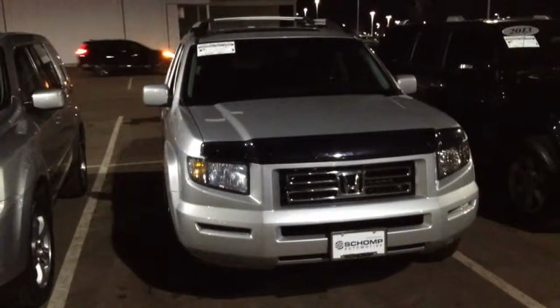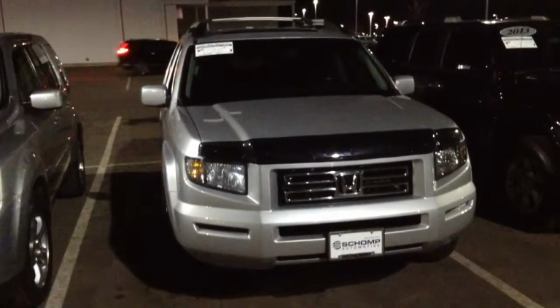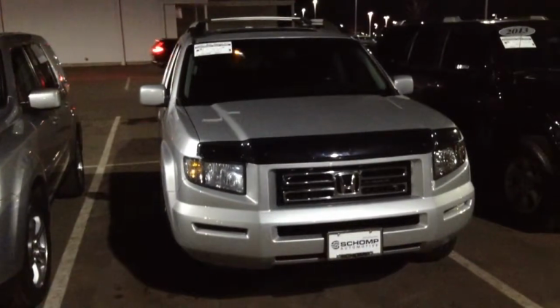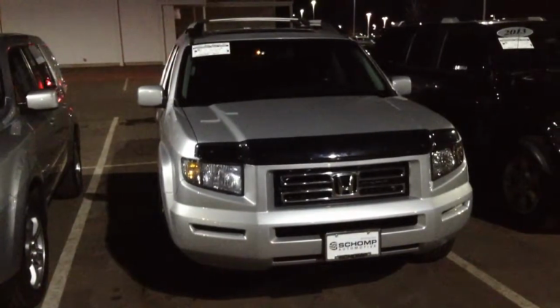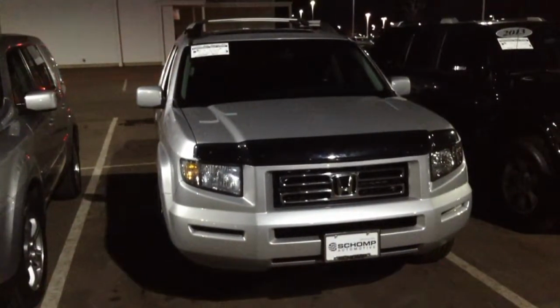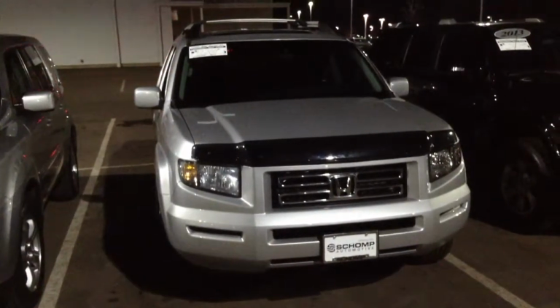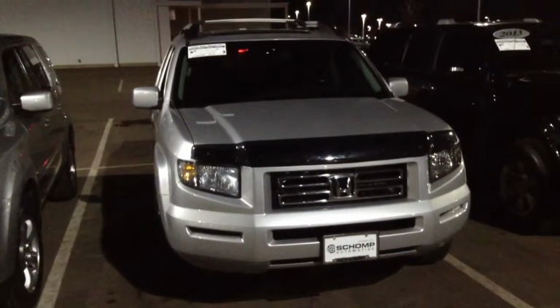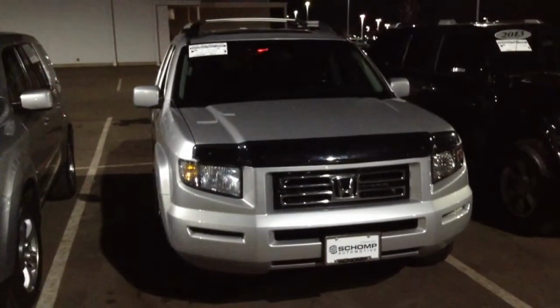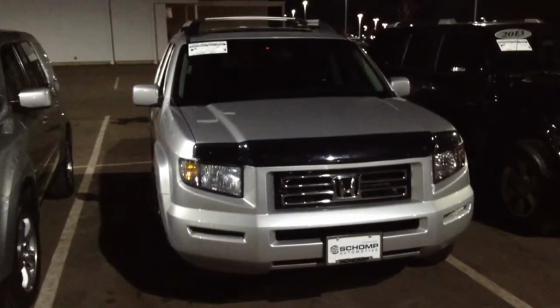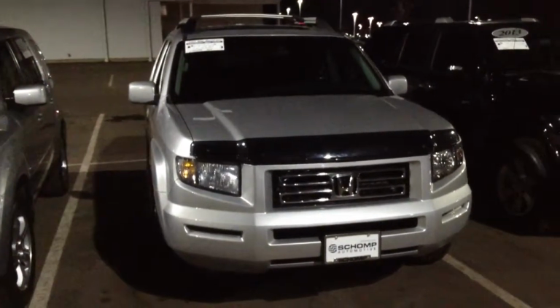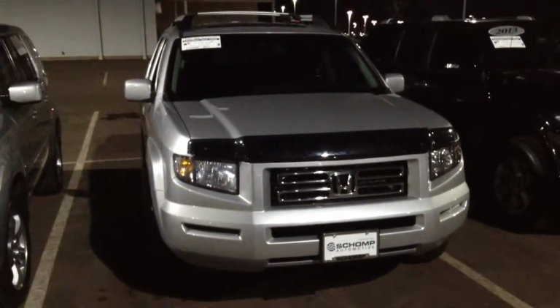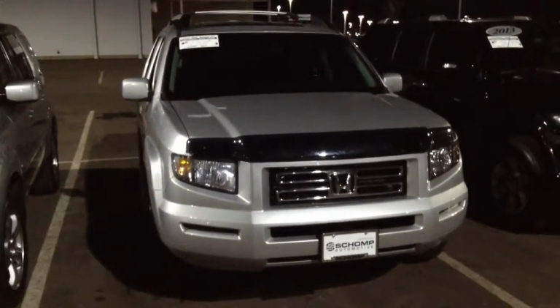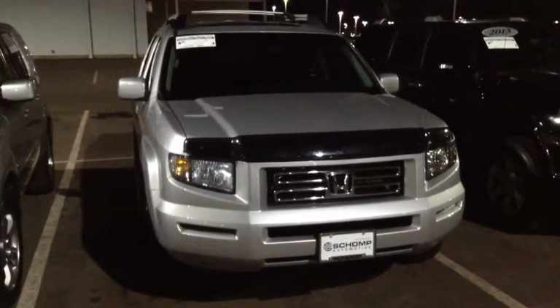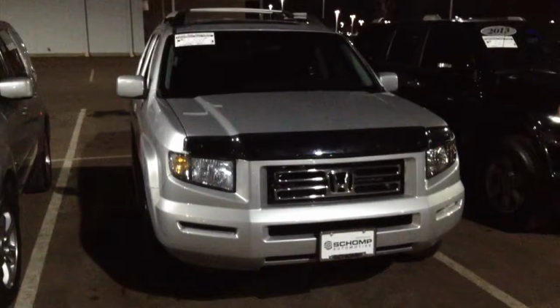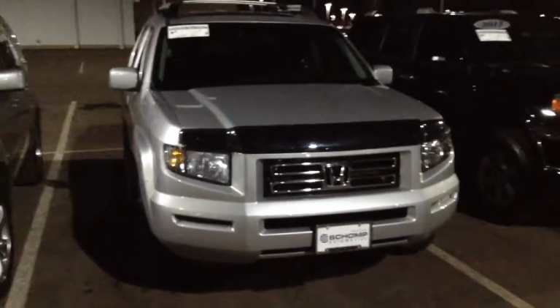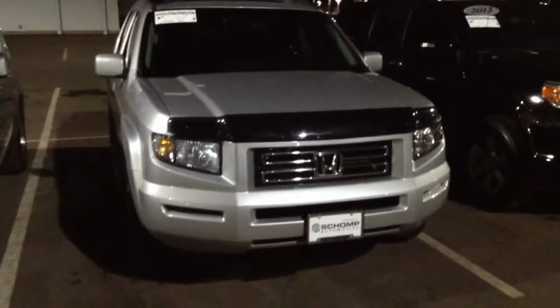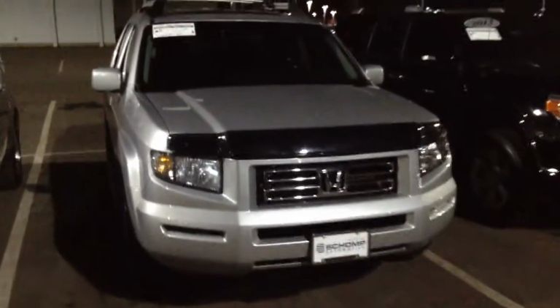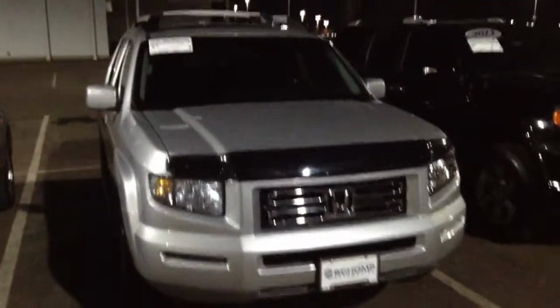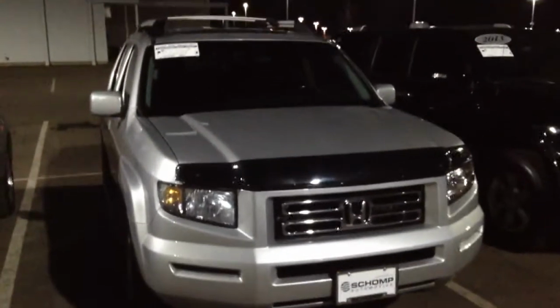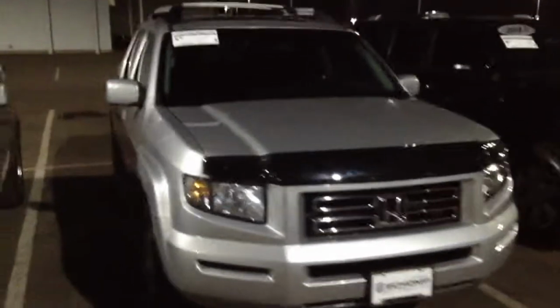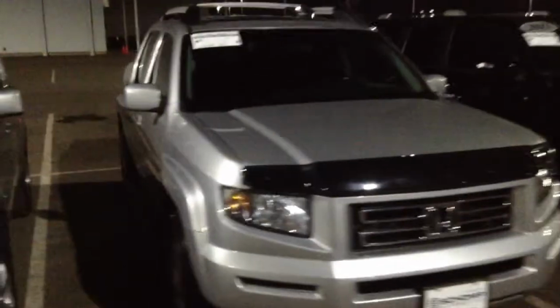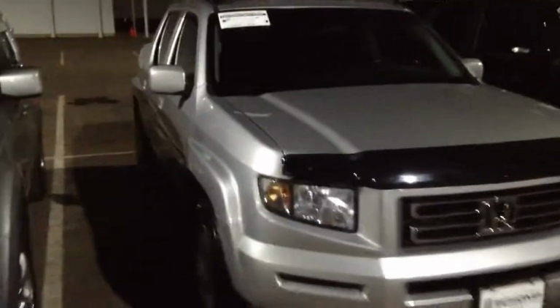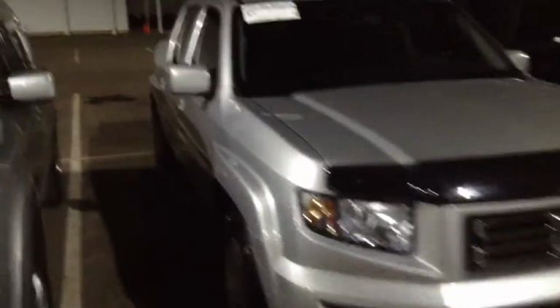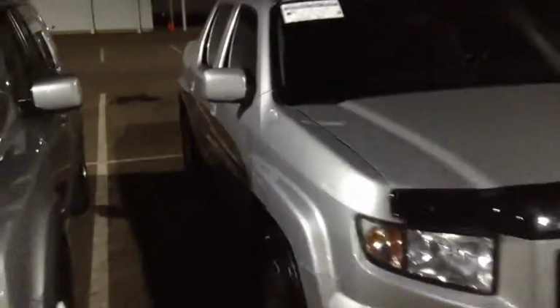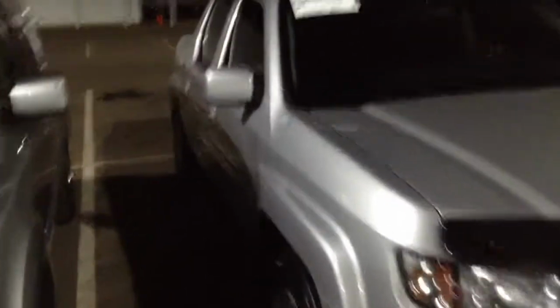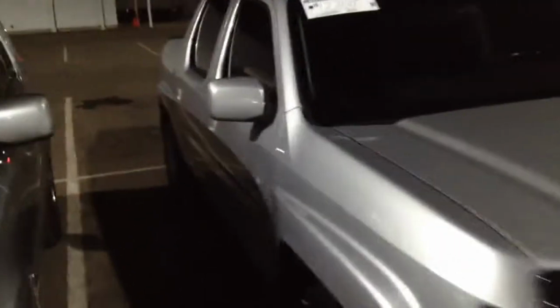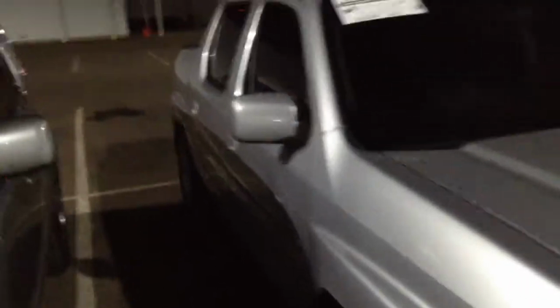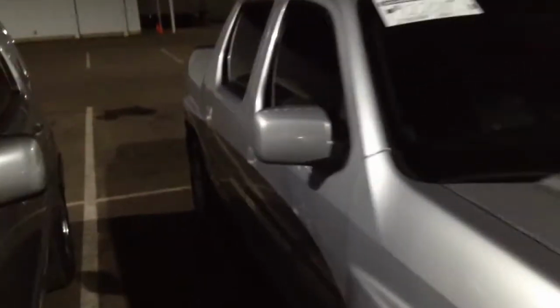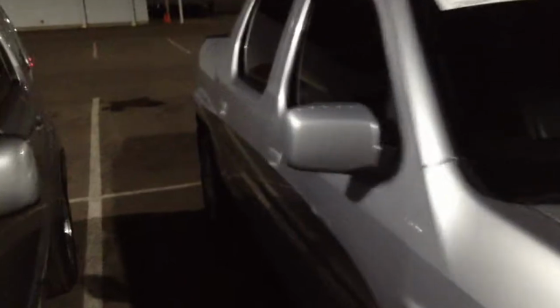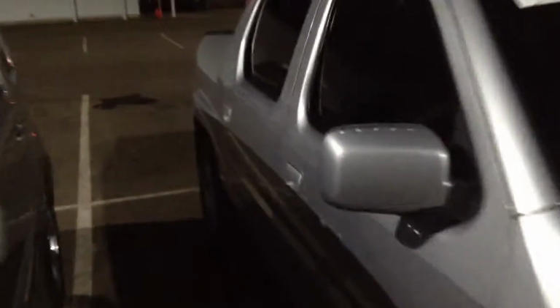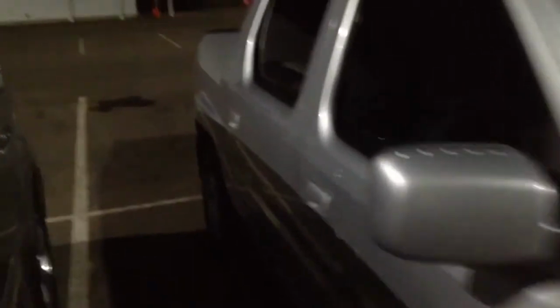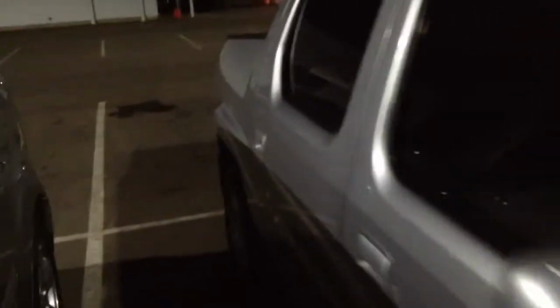Hi, this is Marcel over at Champ Mini. Just wanted to give you a quick visual tour of the Honda Ridgeline you had inquired about — just a quick walk around on the exterior of the vehicle.